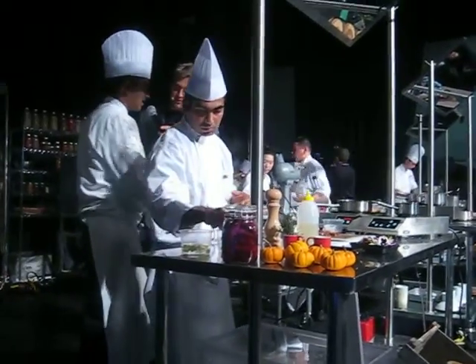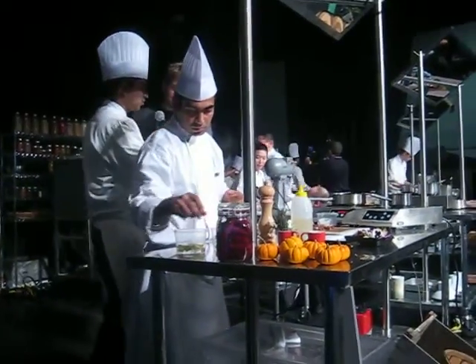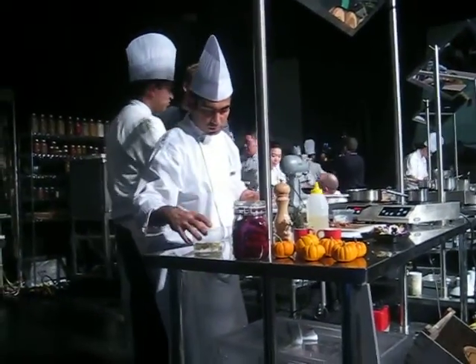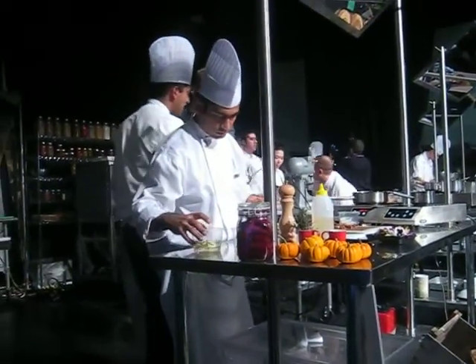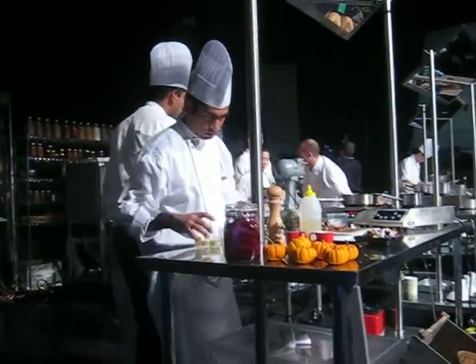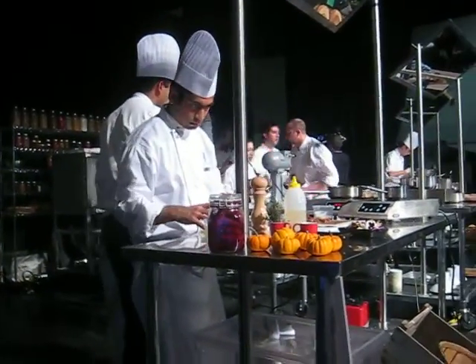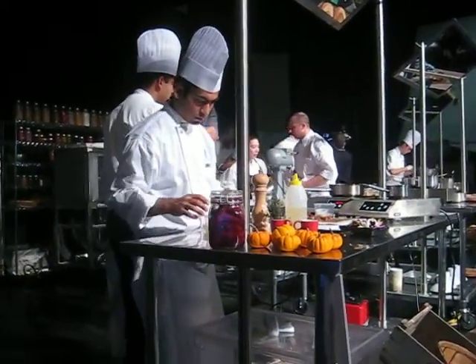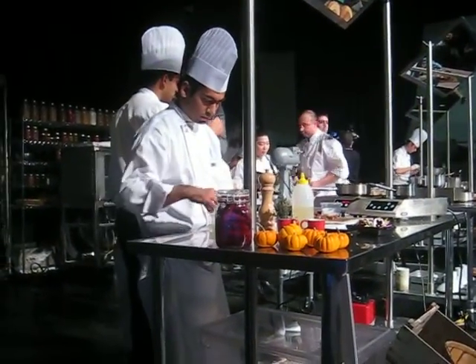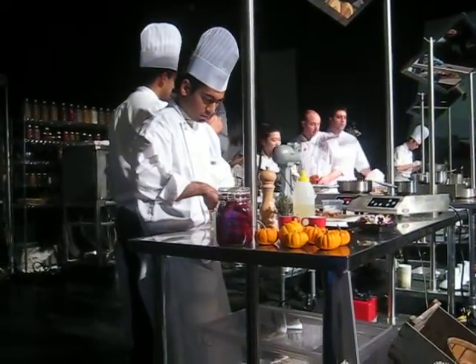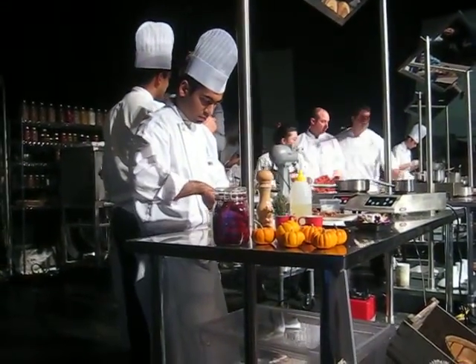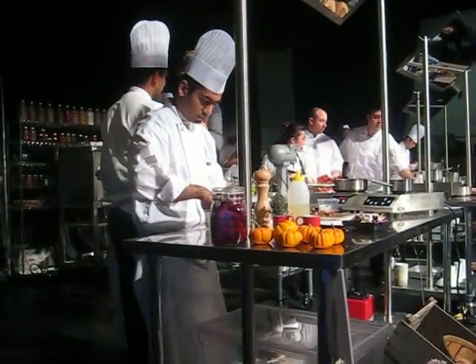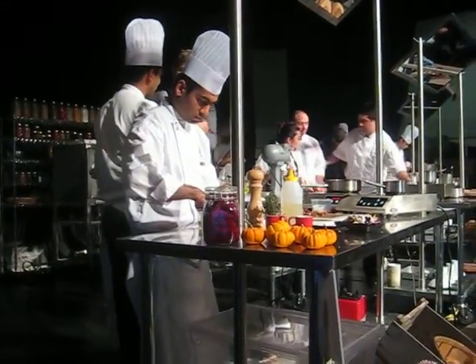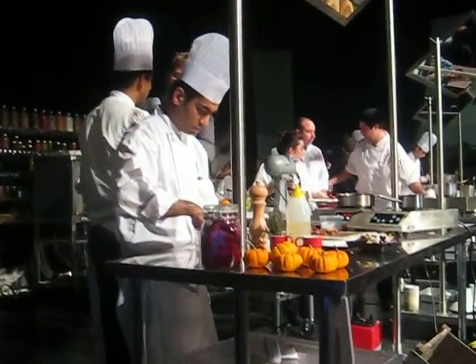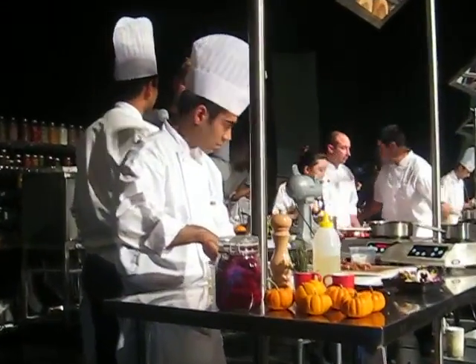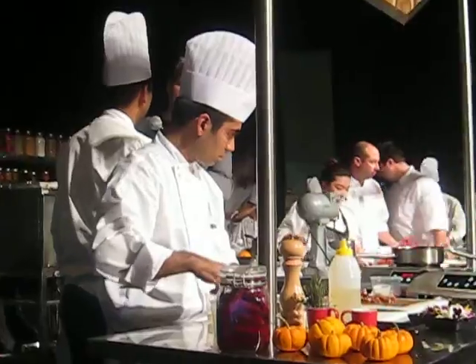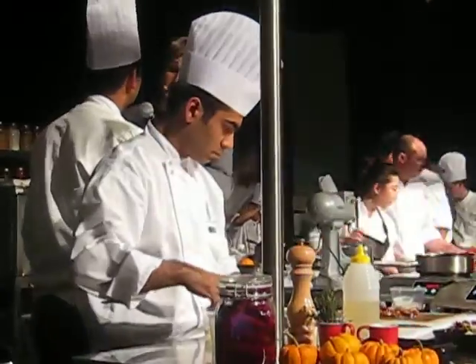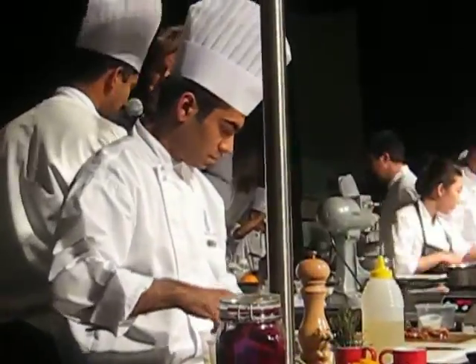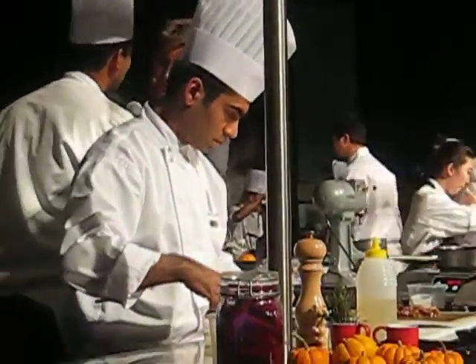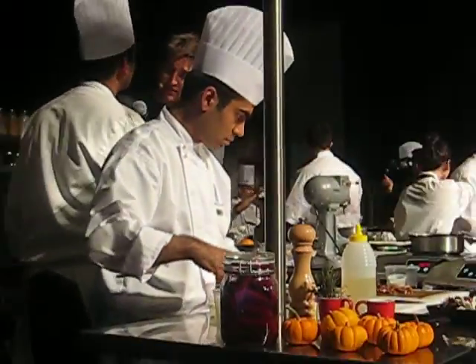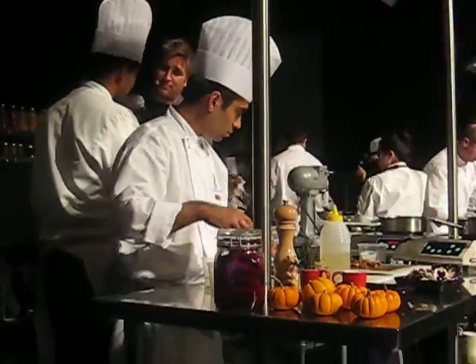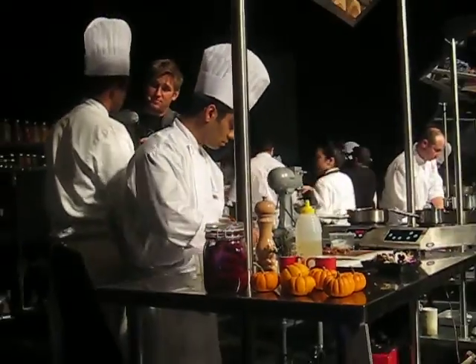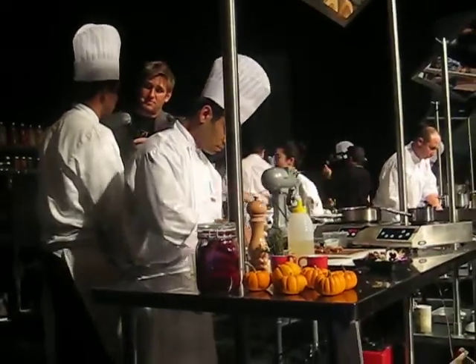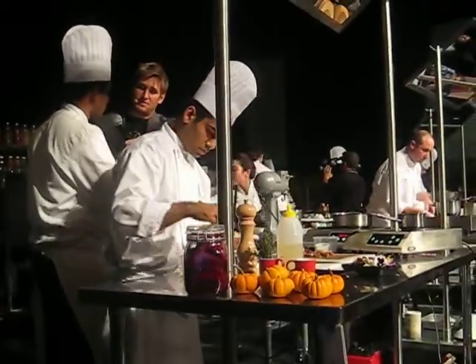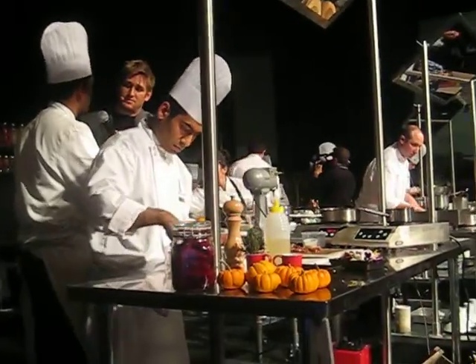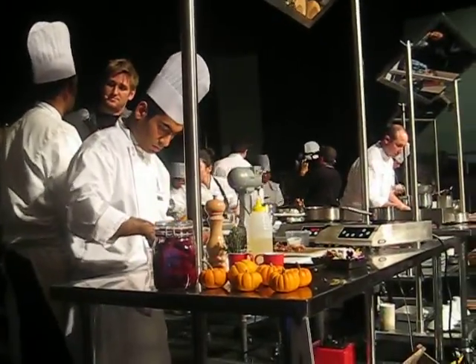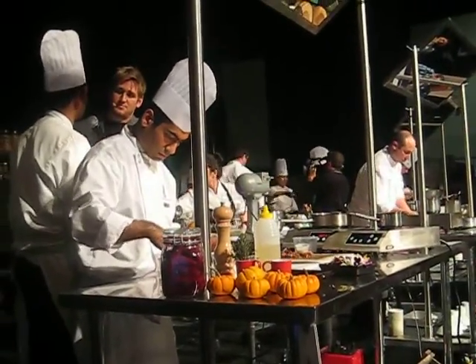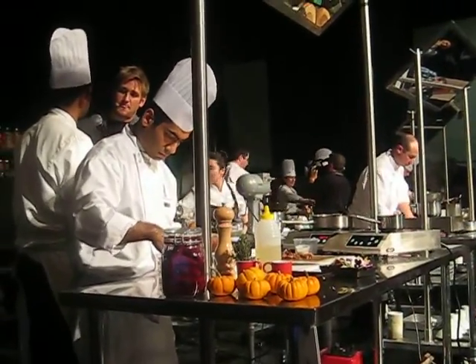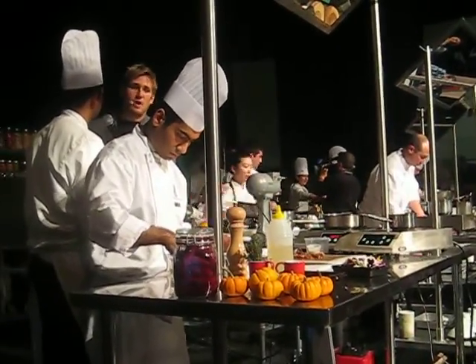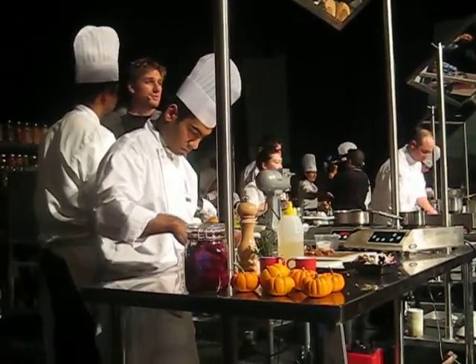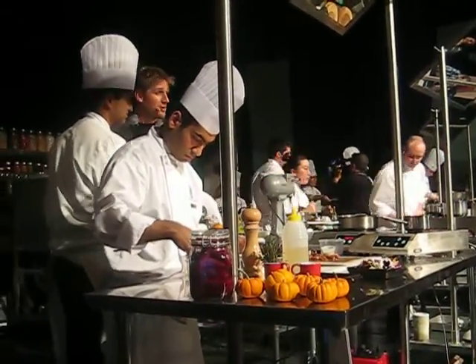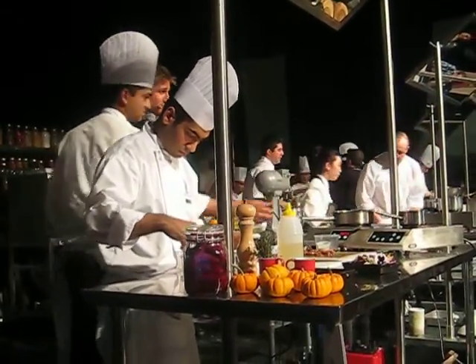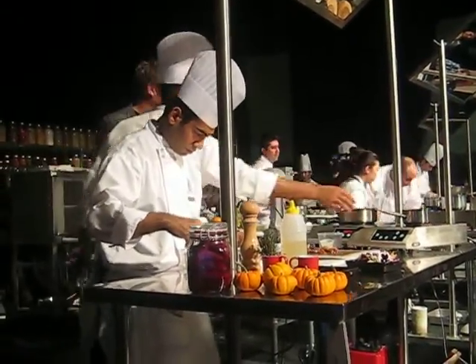I'm going to use that over my beetroot yogurt mousse and candied beets. So that's dessert — one of the components for the dessert.